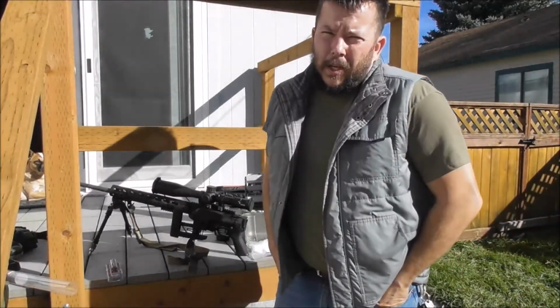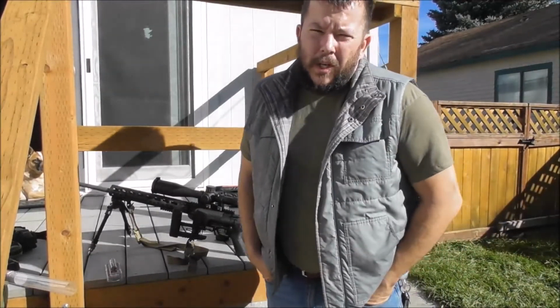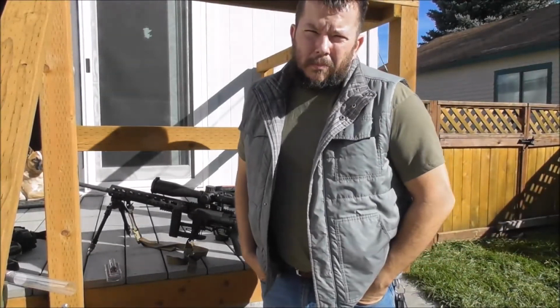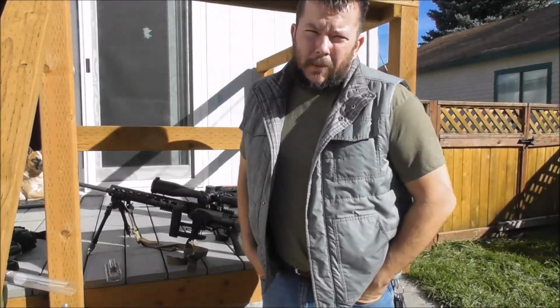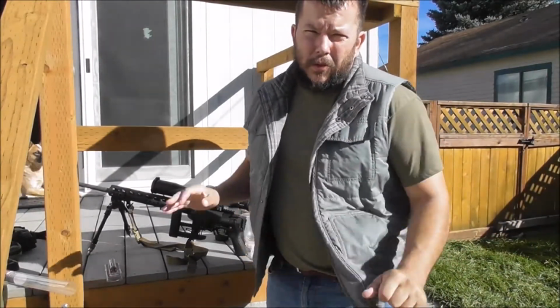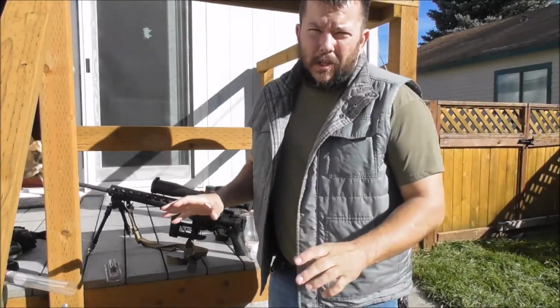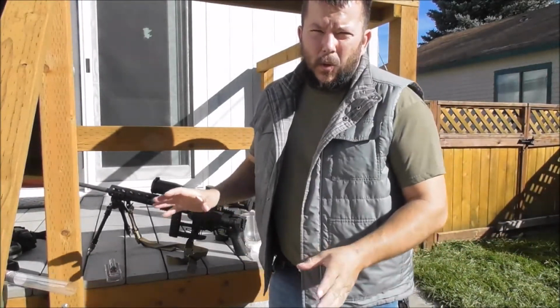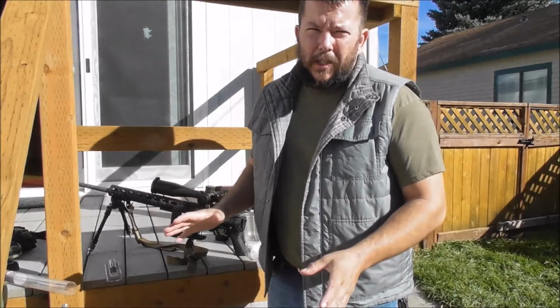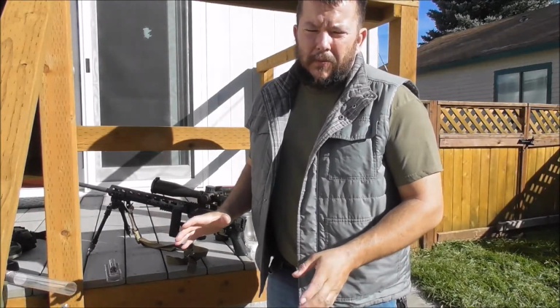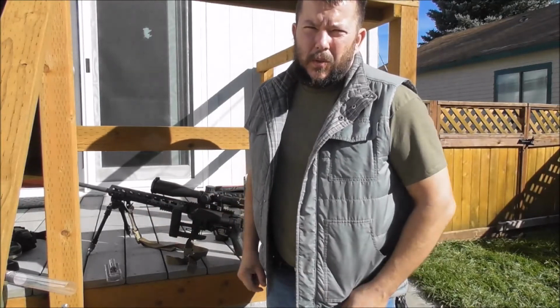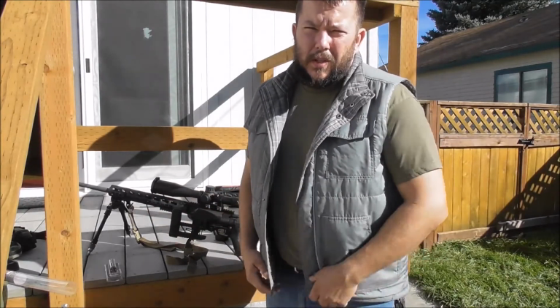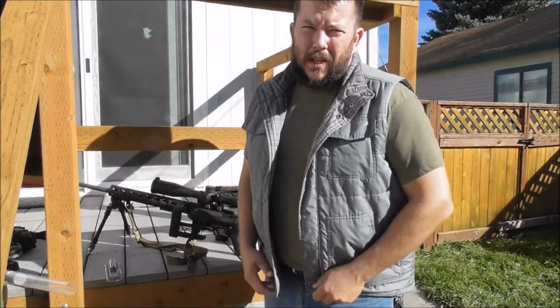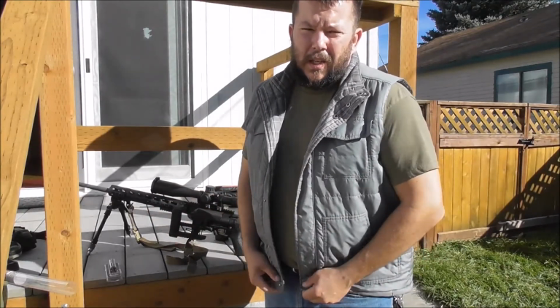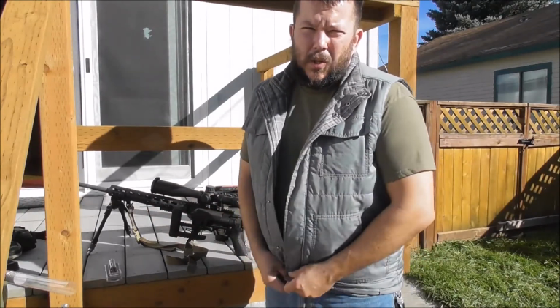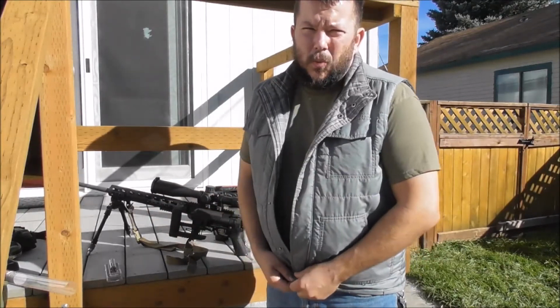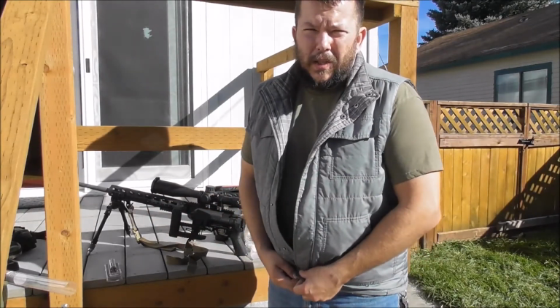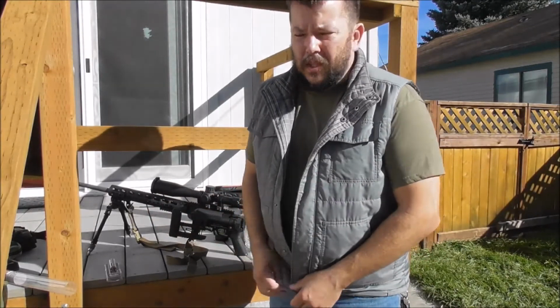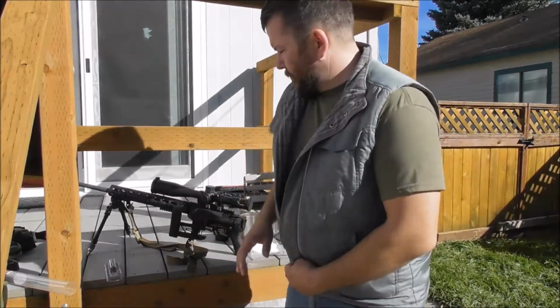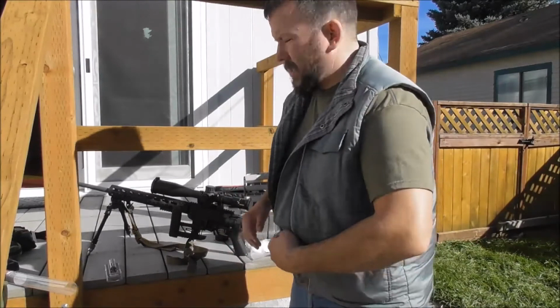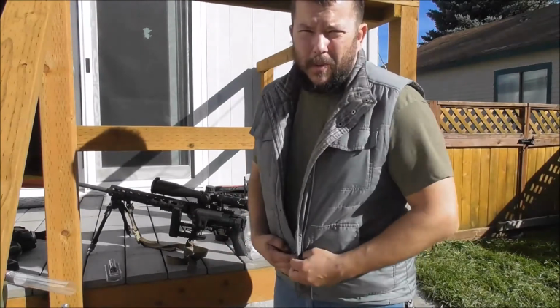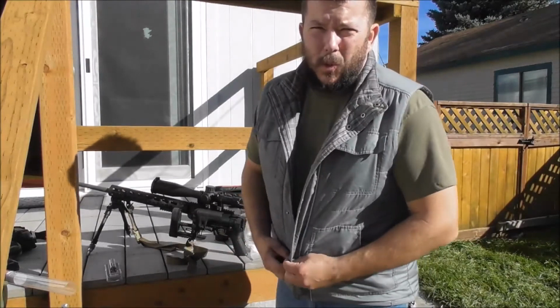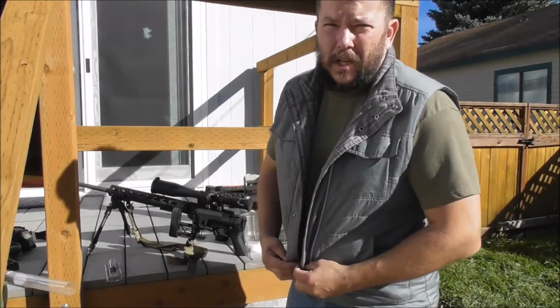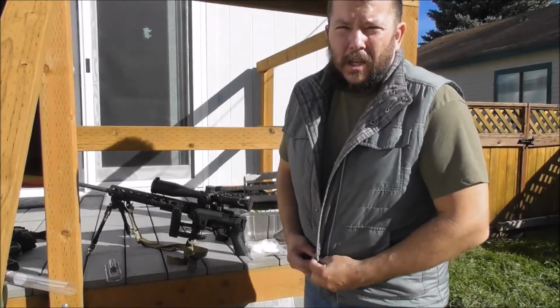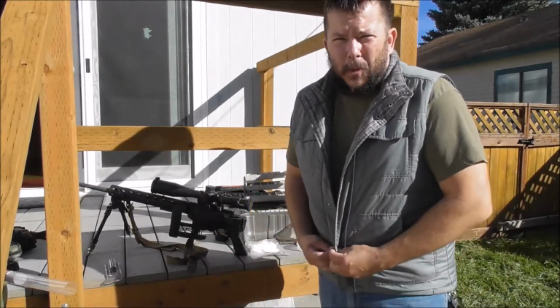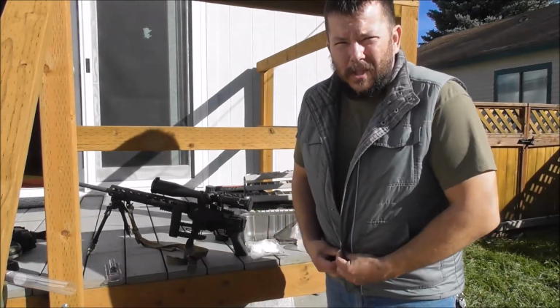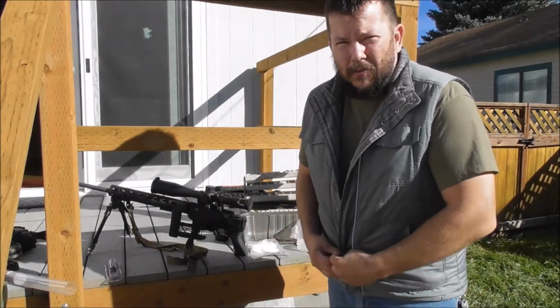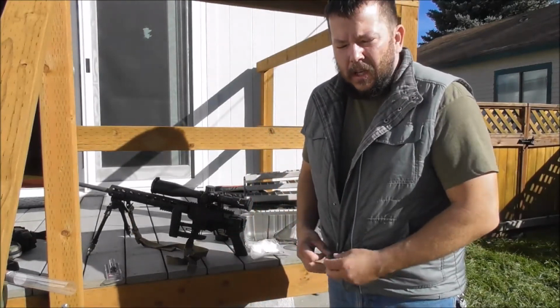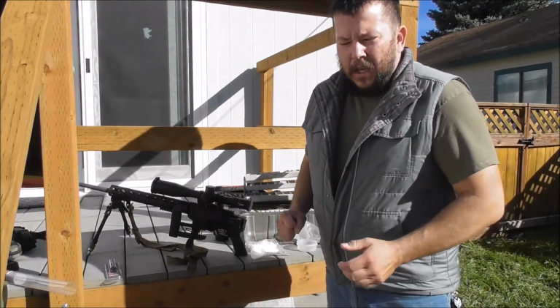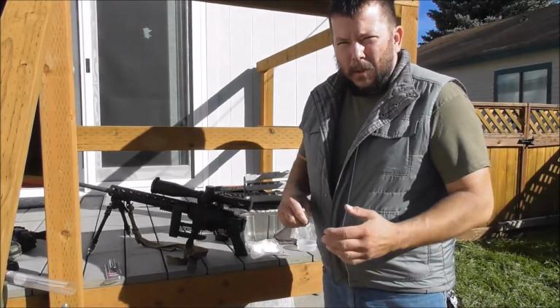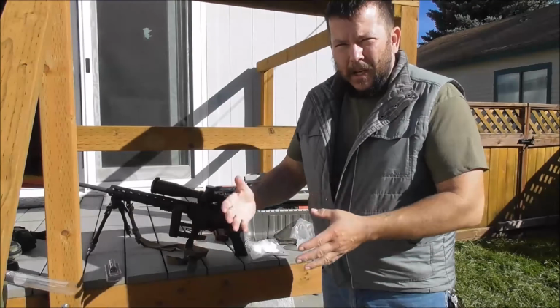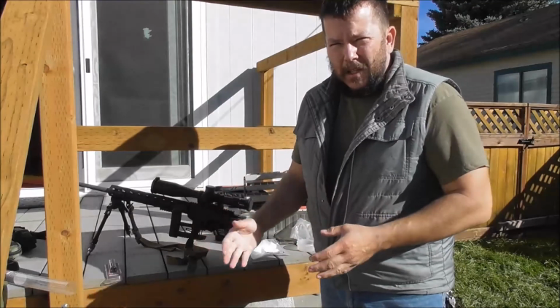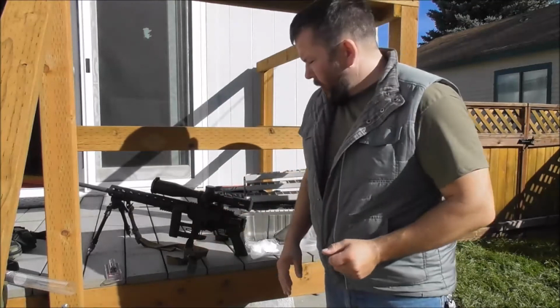Hey everyone. I'm going to go through how I clean my rifles real quick here and just kind of show you guys what I do. Just set up on my back porch here. I've got my Ruger Precision Rifle. So I'm going to kind of jump through it.